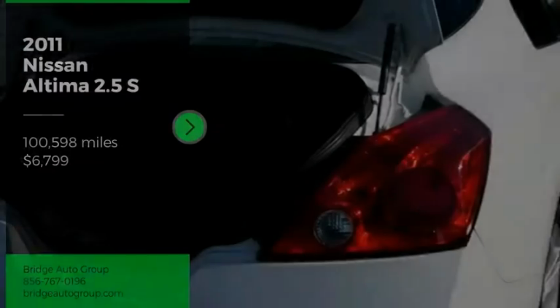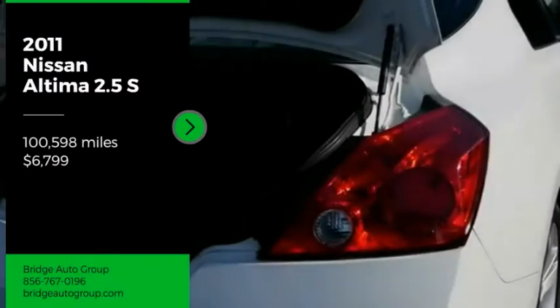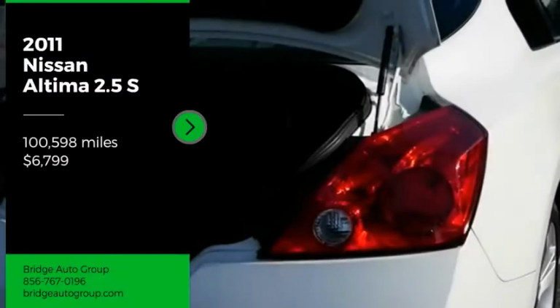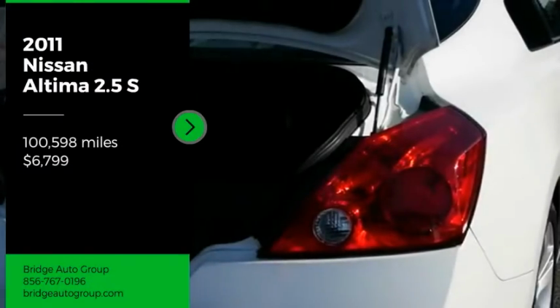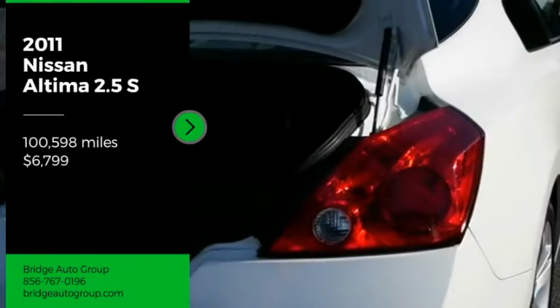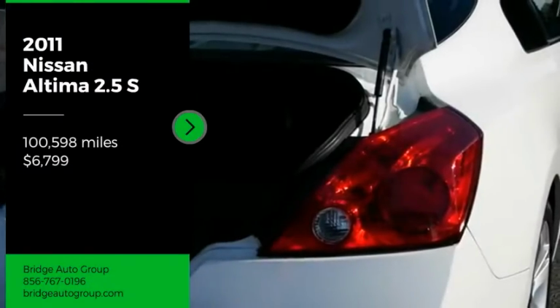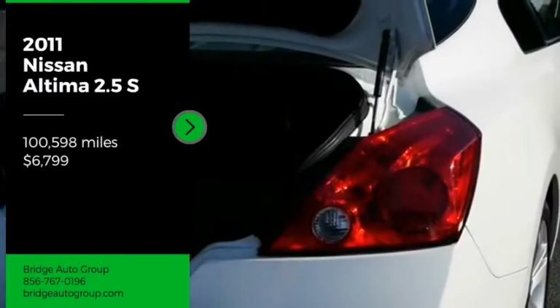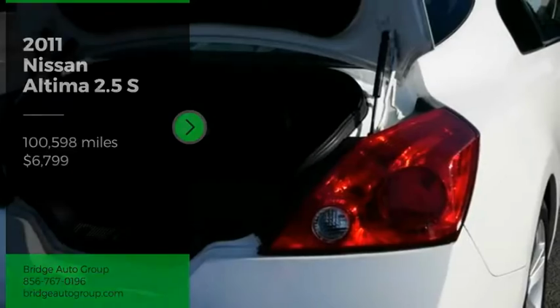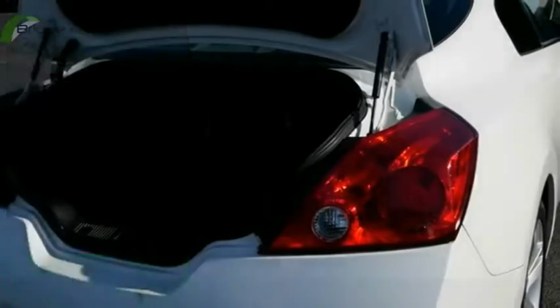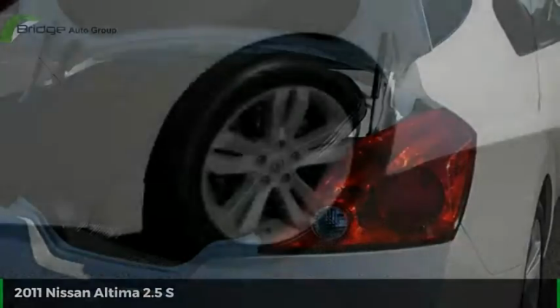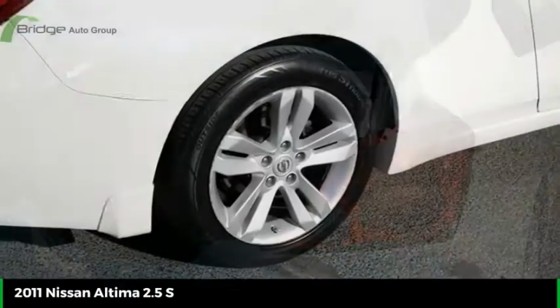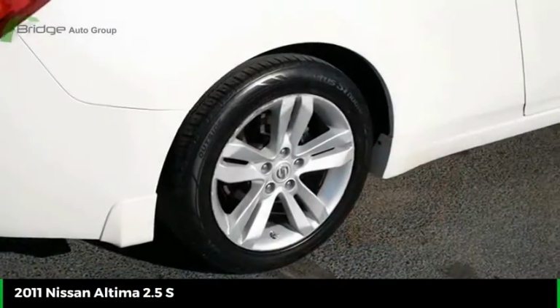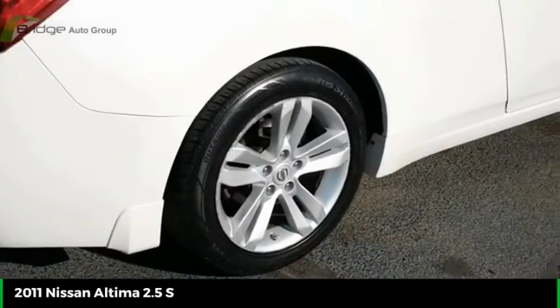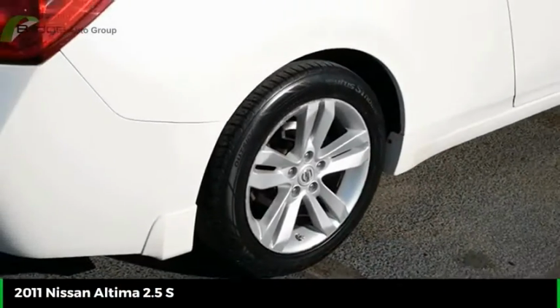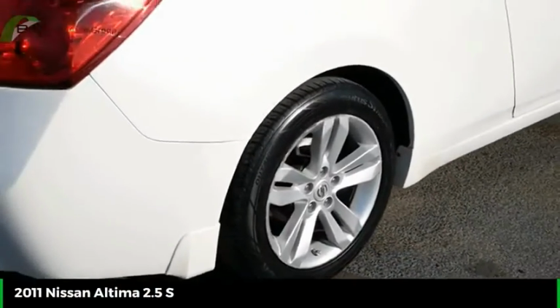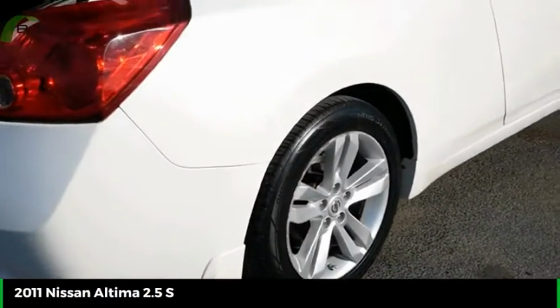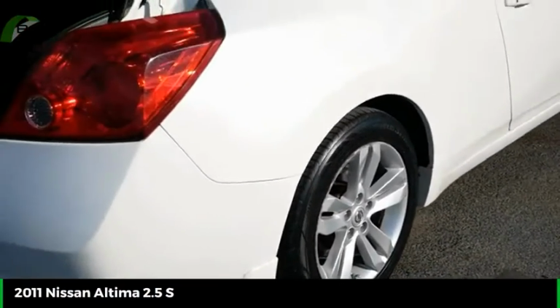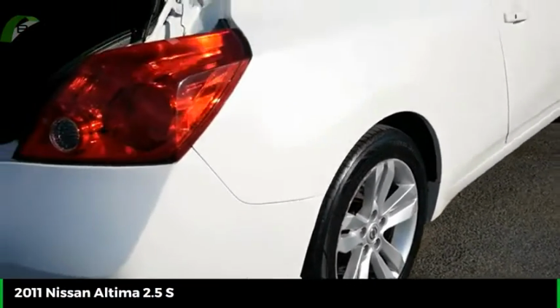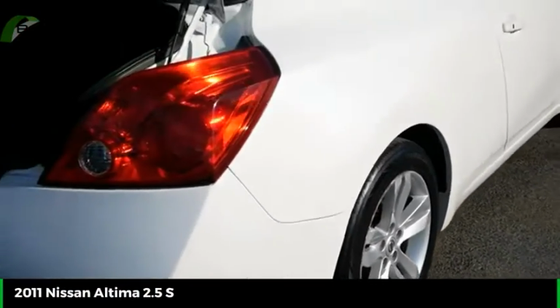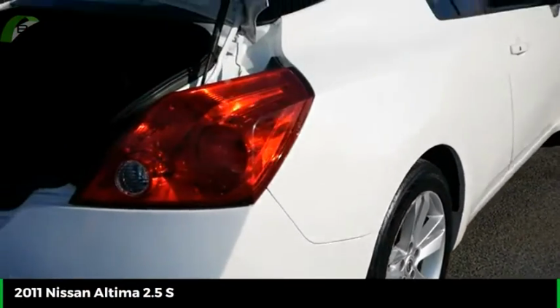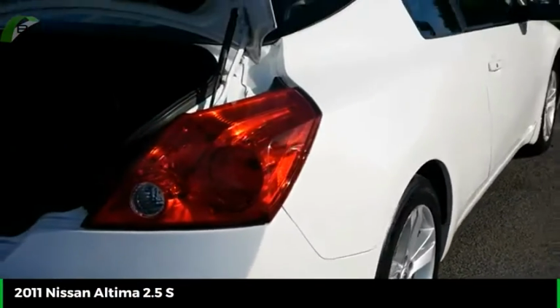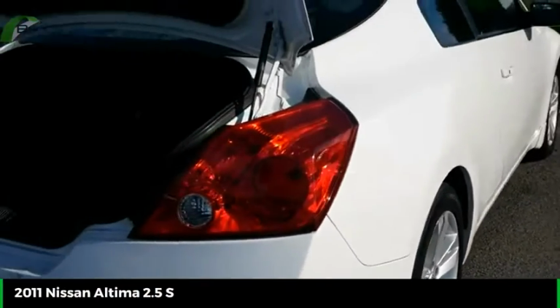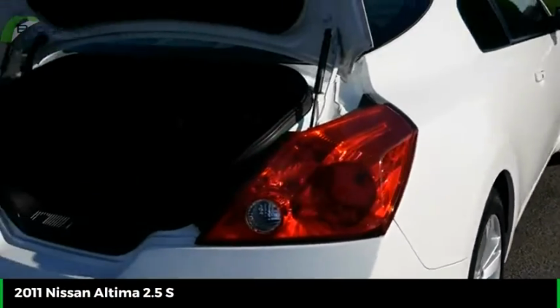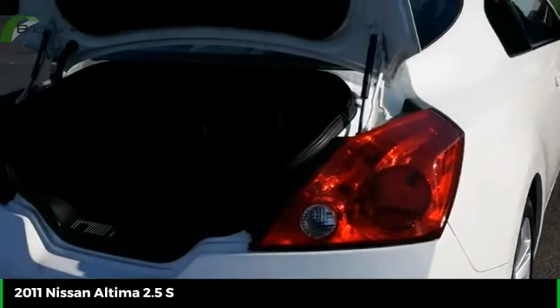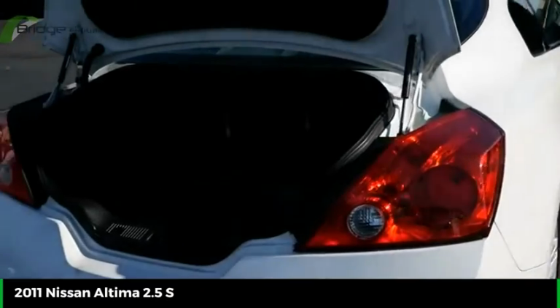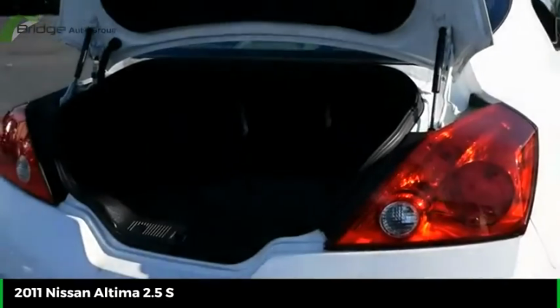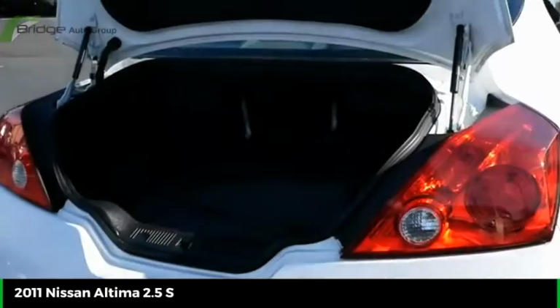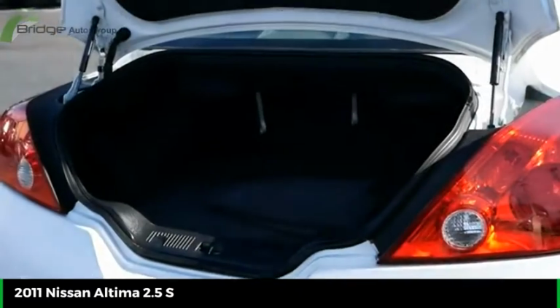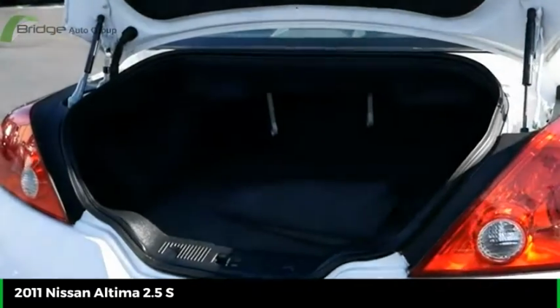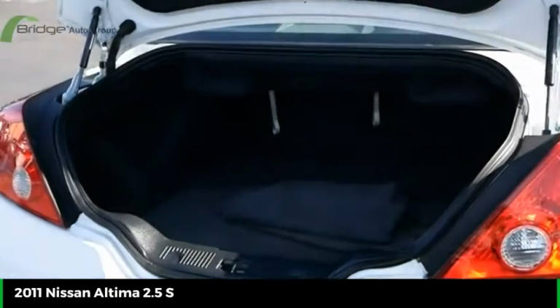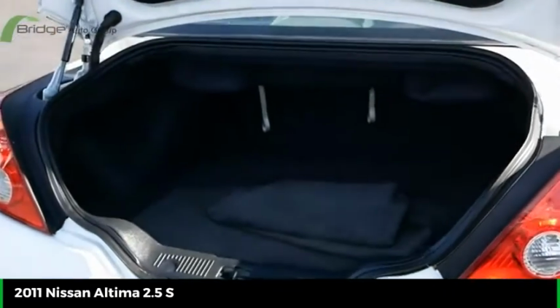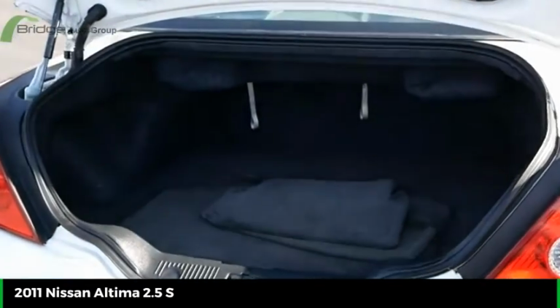We are pleased to show you the 2011 Altima. The Nissan Altima offers advanced features to make life easier, including push-button ignition, which comes standard.